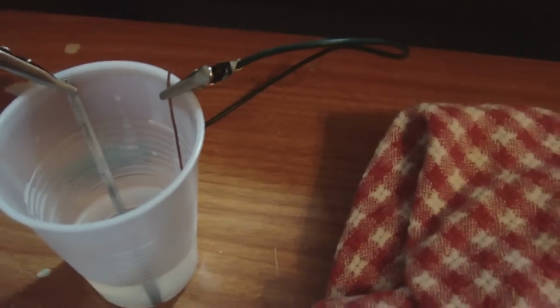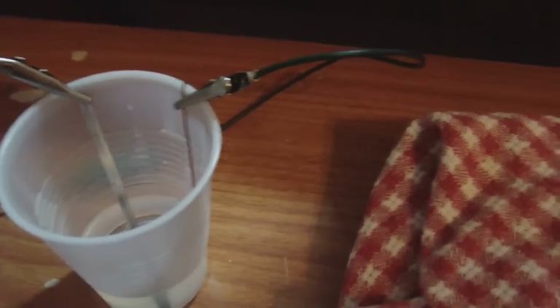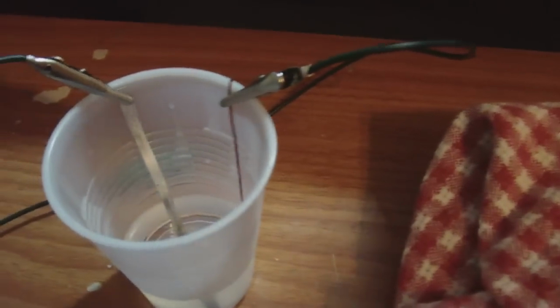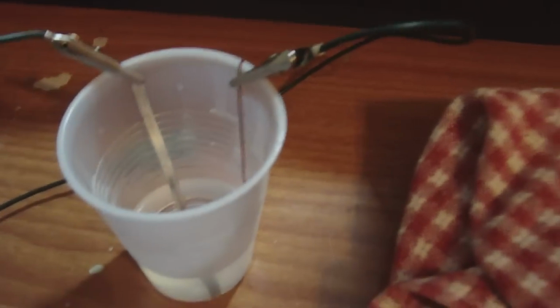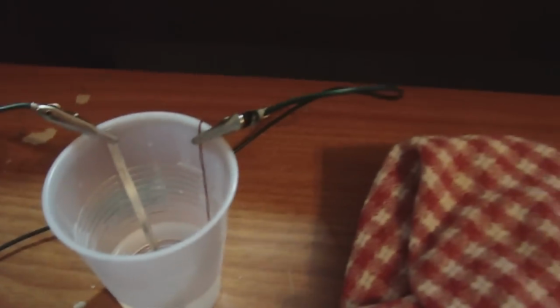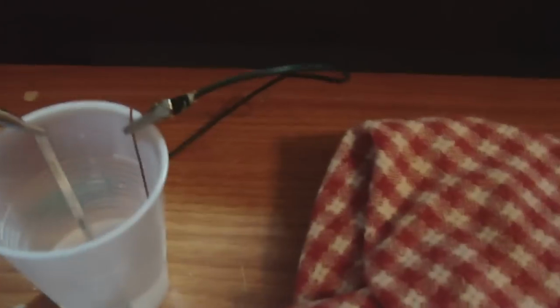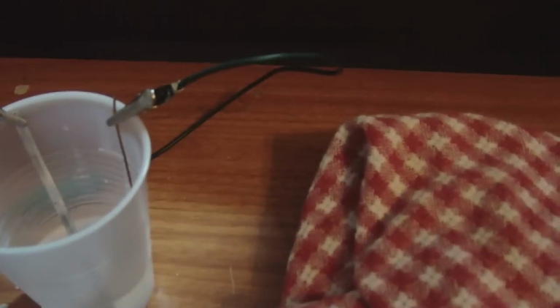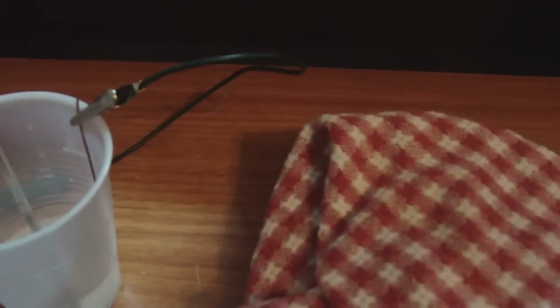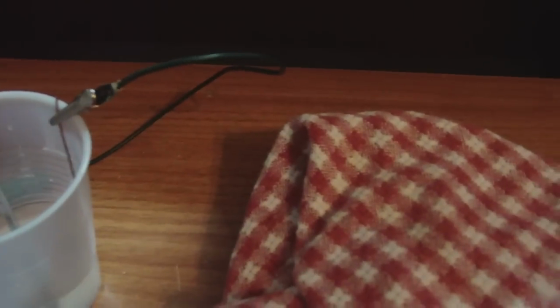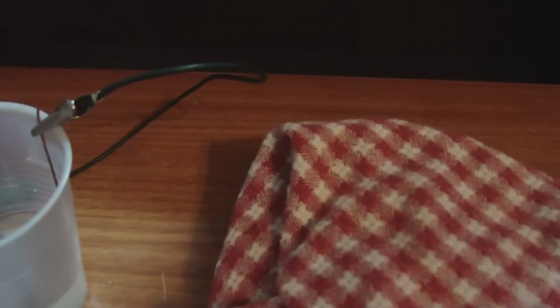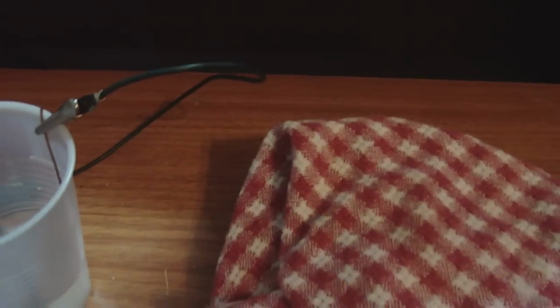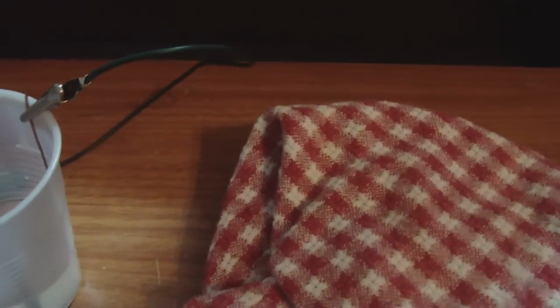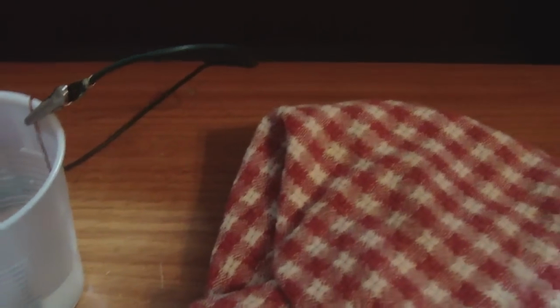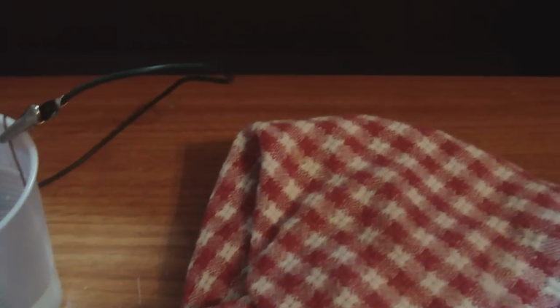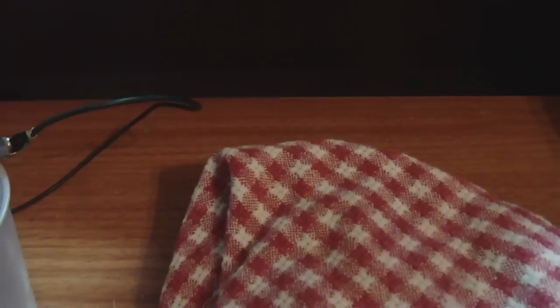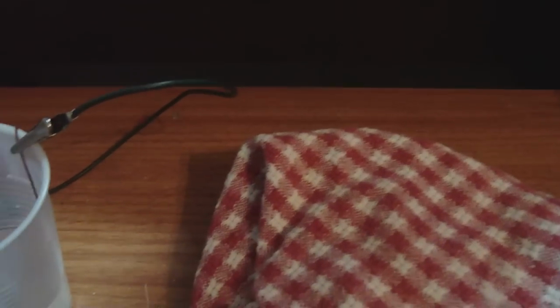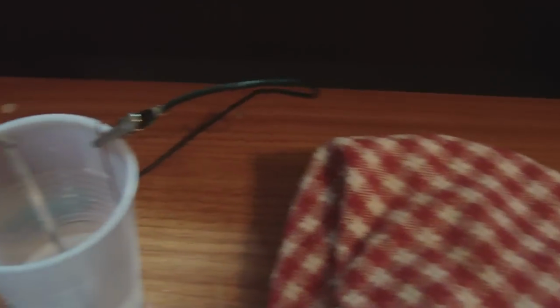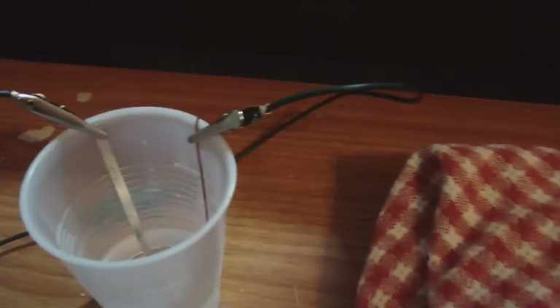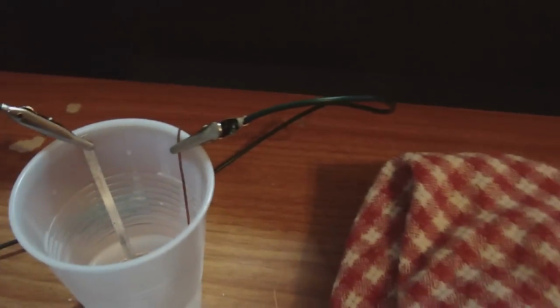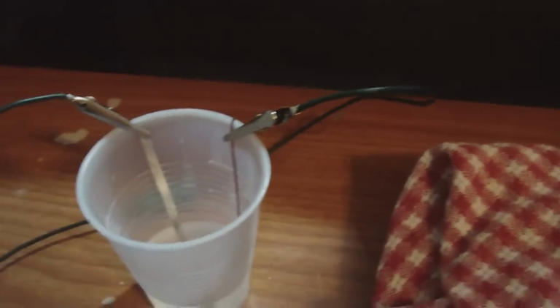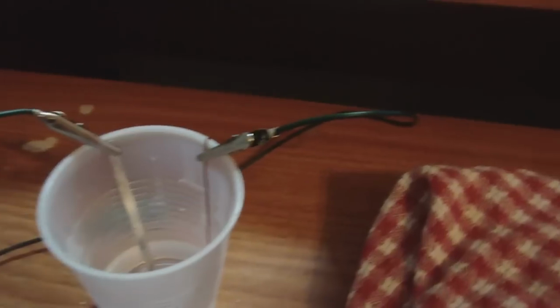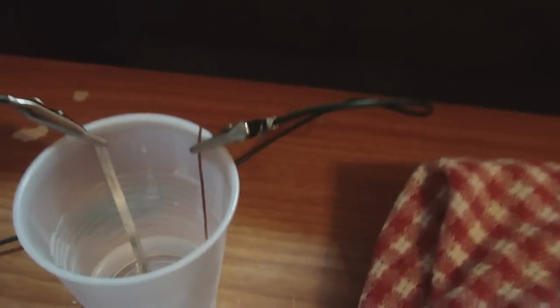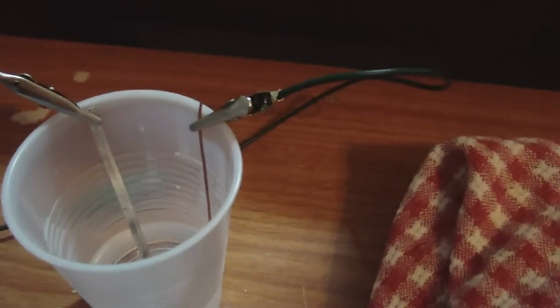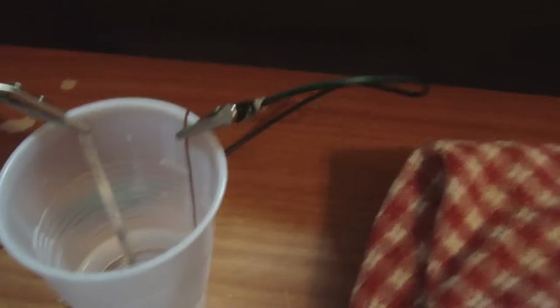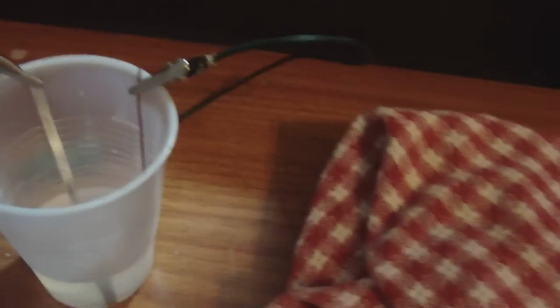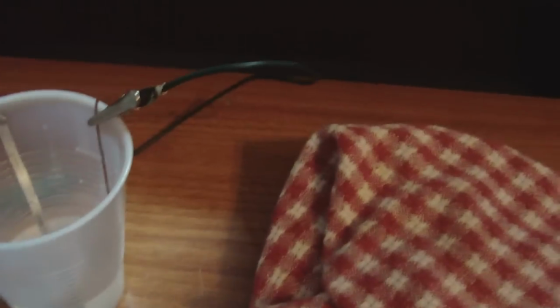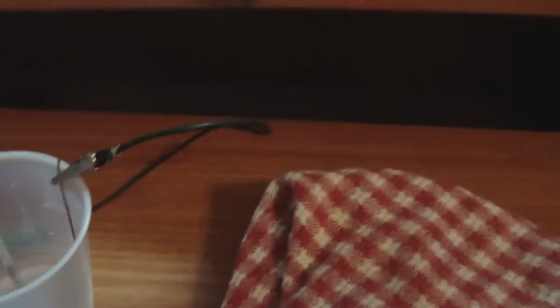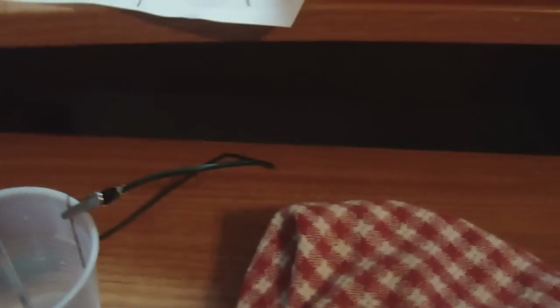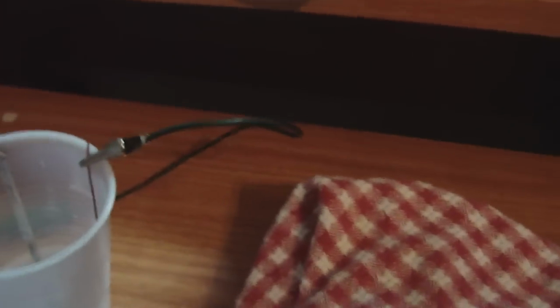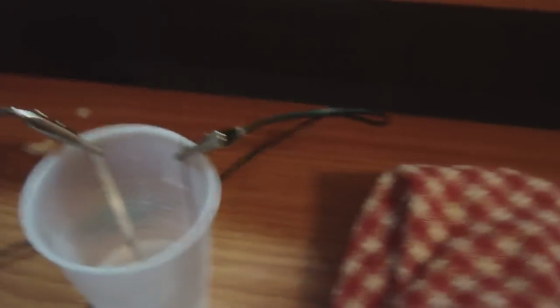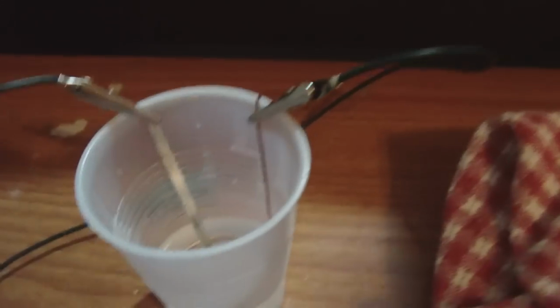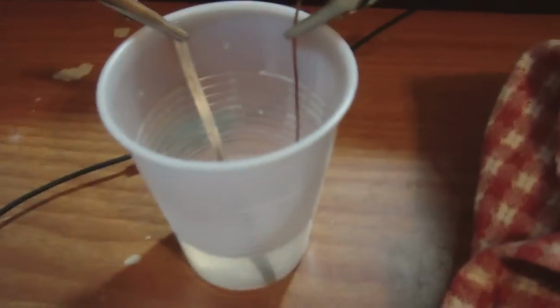Alright guys, I think this video is going to be about corrosion of magnesium. I just want to show you some things we've got going on. It's just magnesium ribbon and copper — those will be the two main subjects in the video.